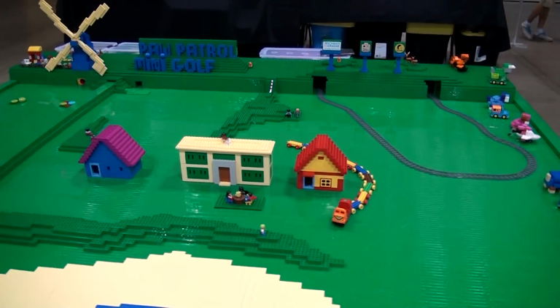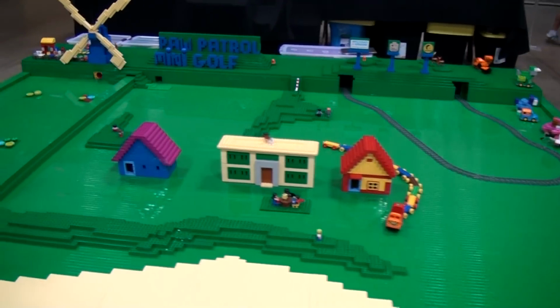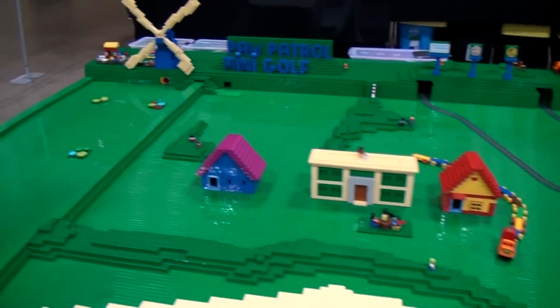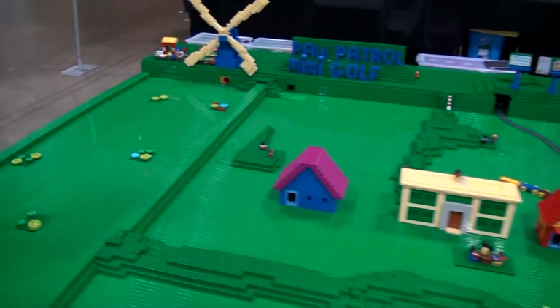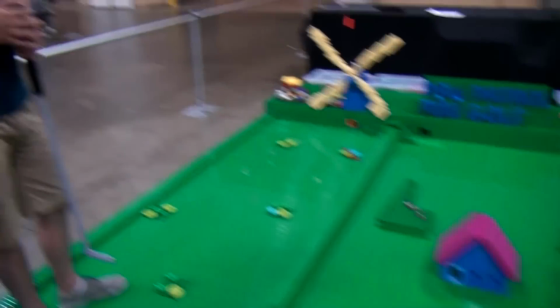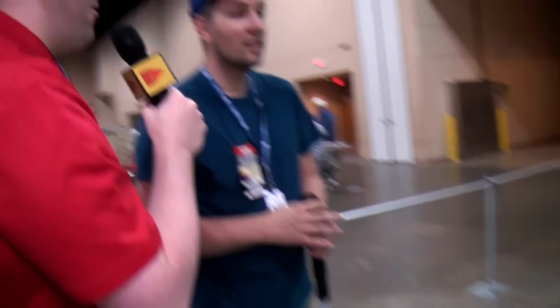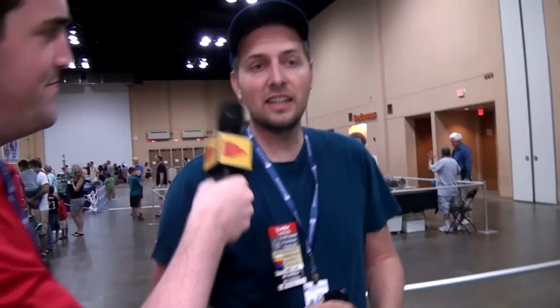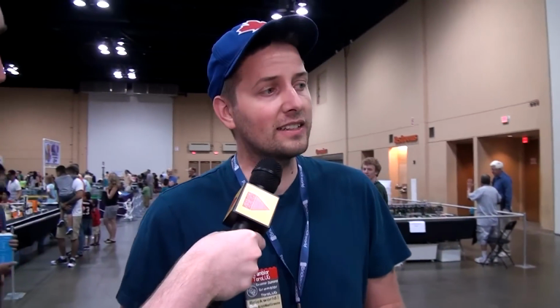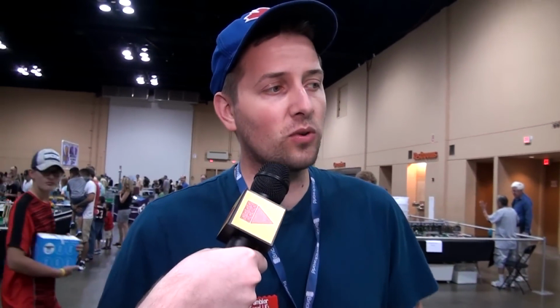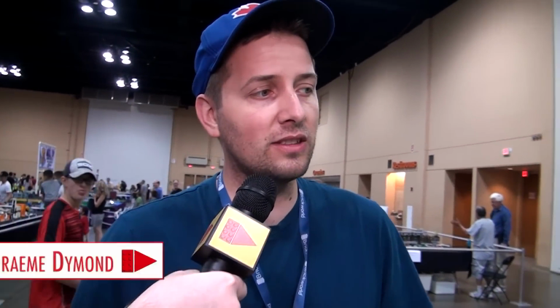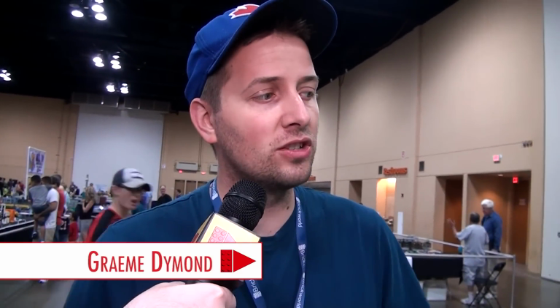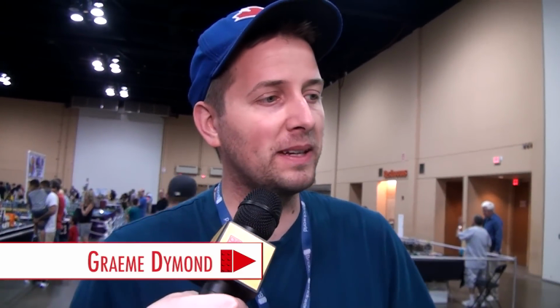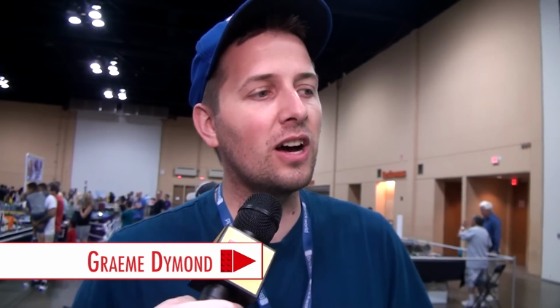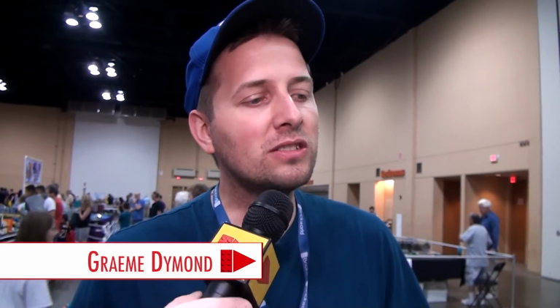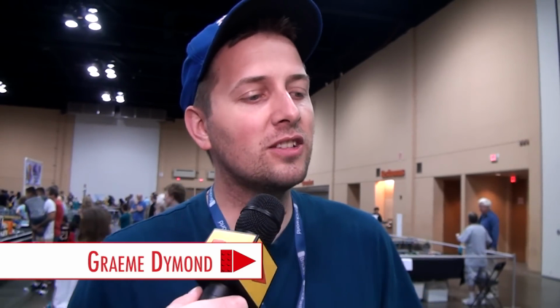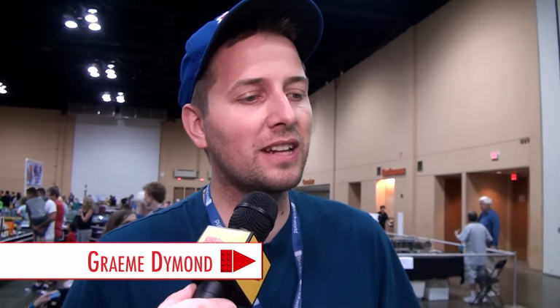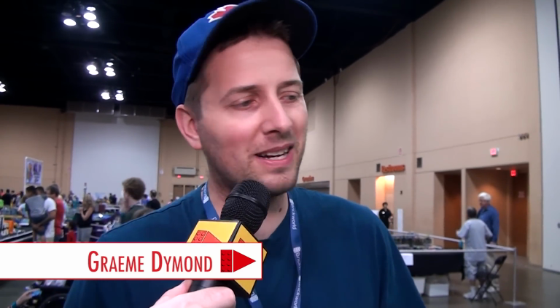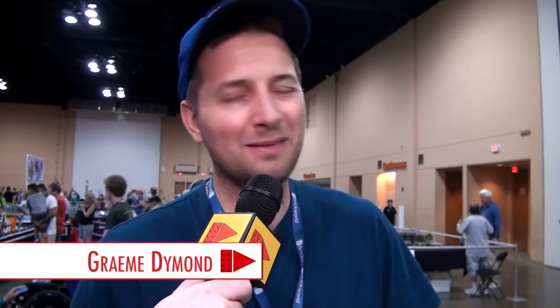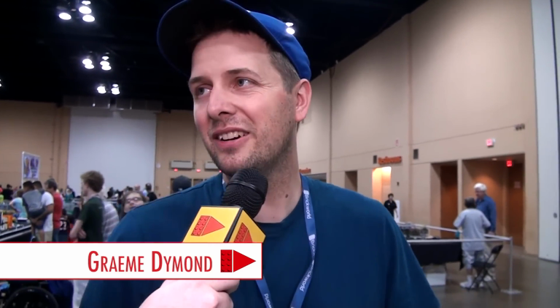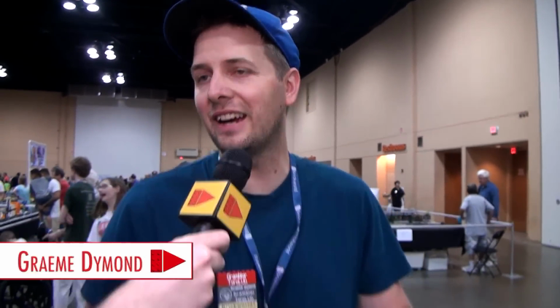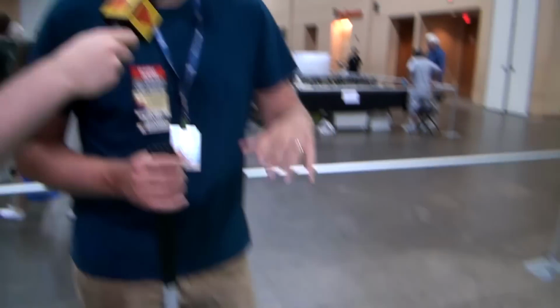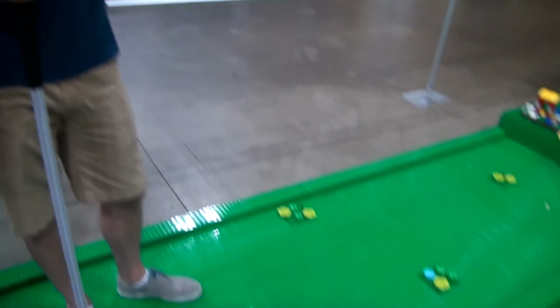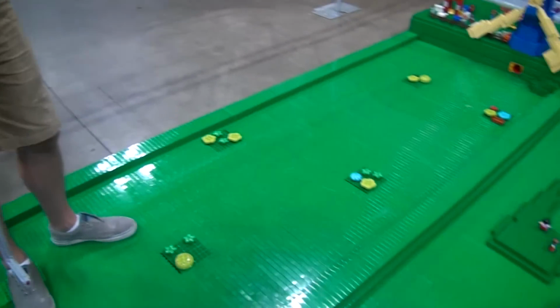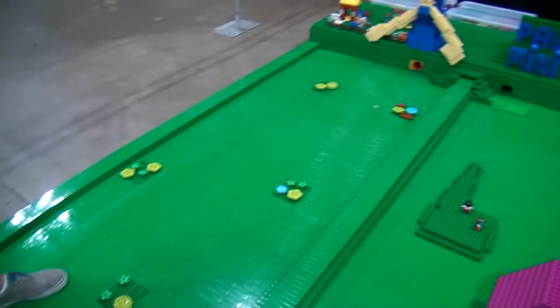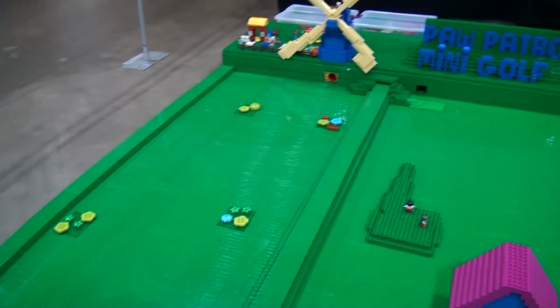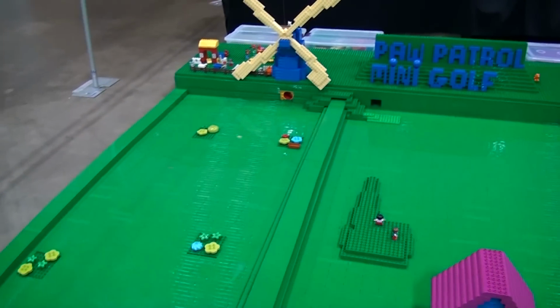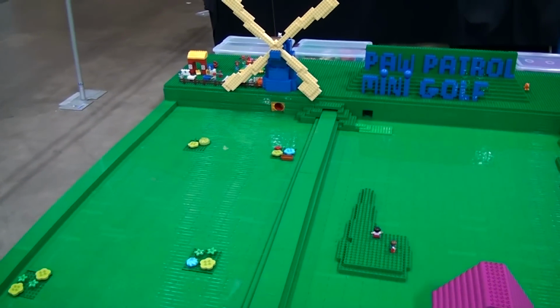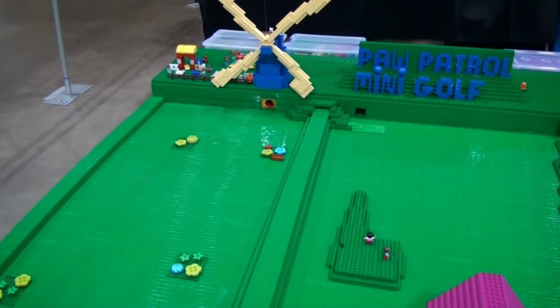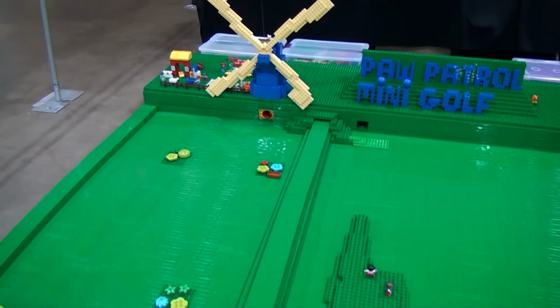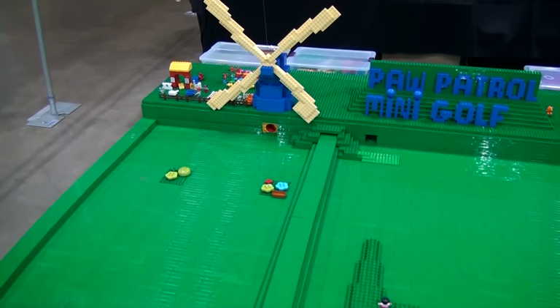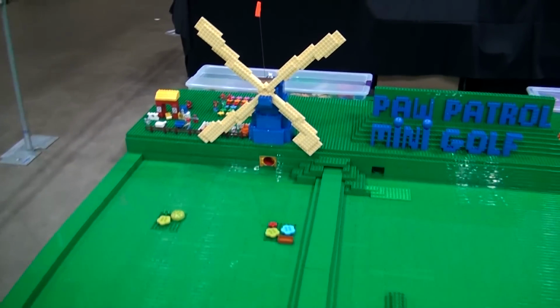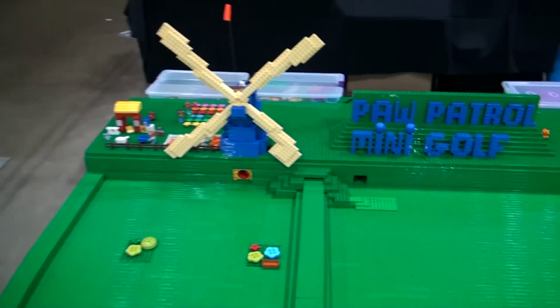This is made with primarily Duplo — about 22,000 Duplo pieces. Most of it's Duplo. There's a little bit of system brick here and there just to fill in a couple of gaps when needed, but I try to keep it as Duplo as possible.